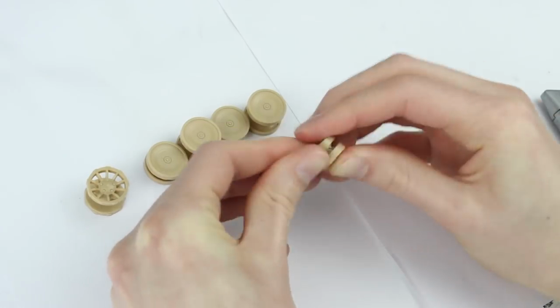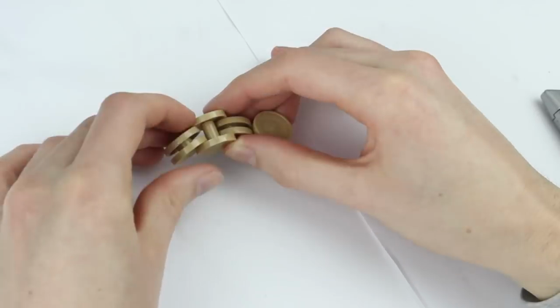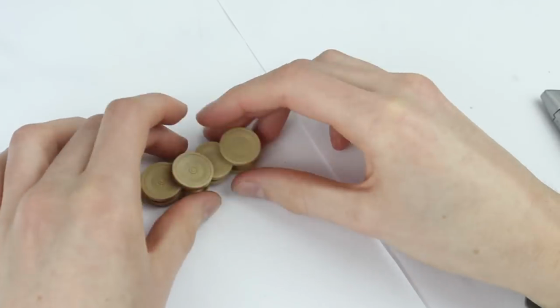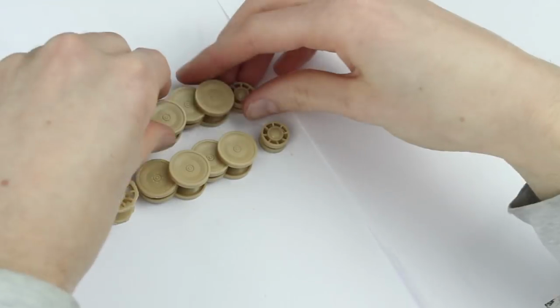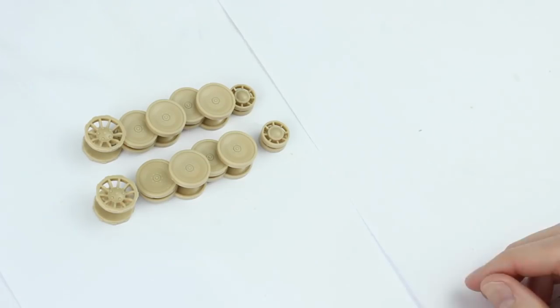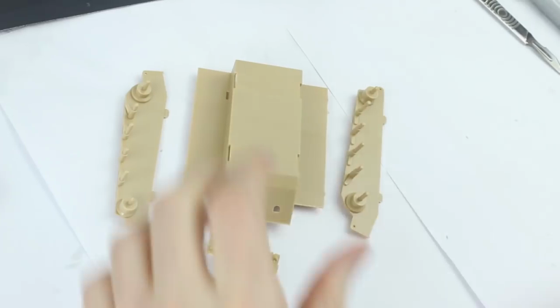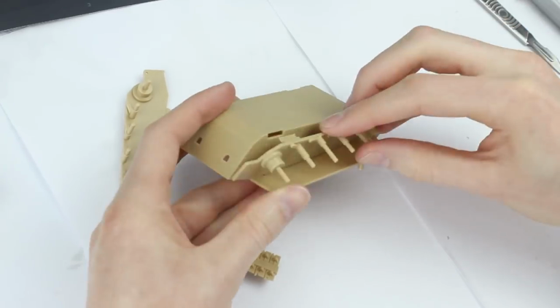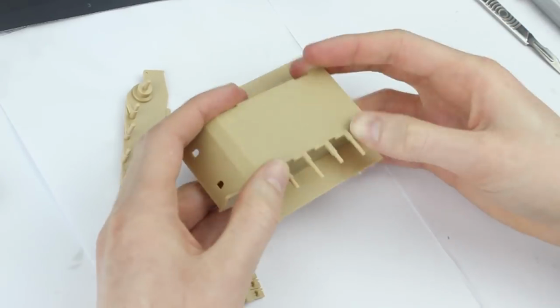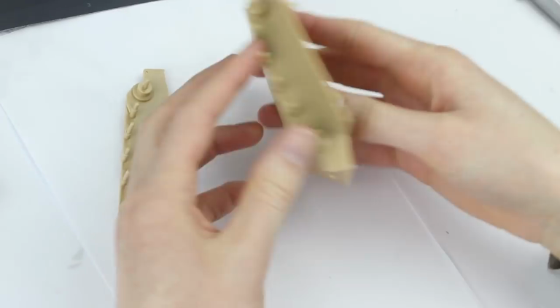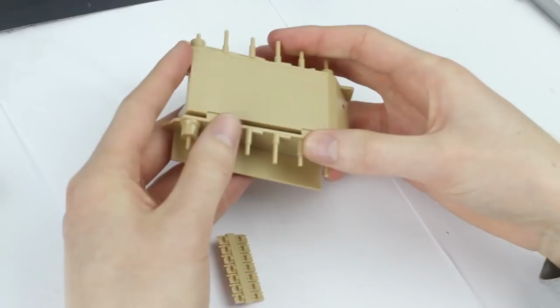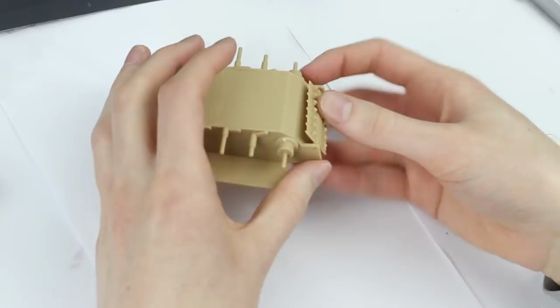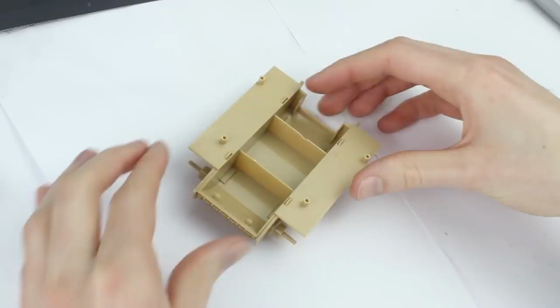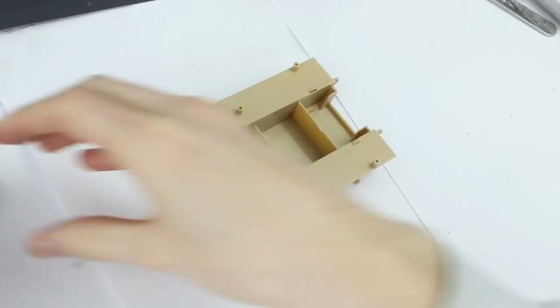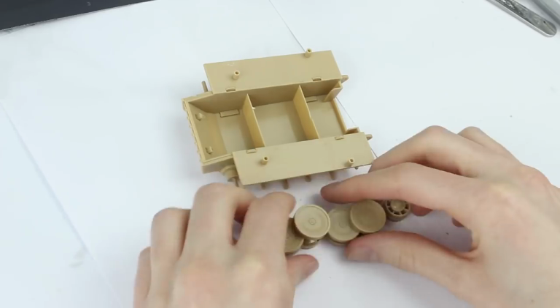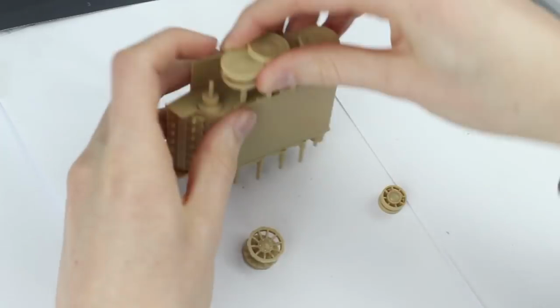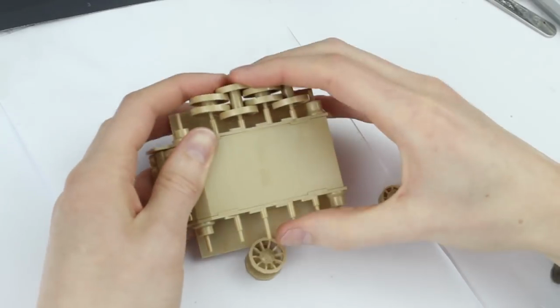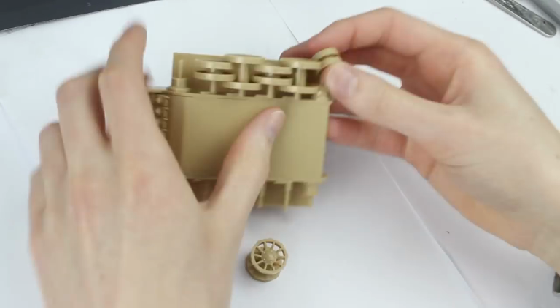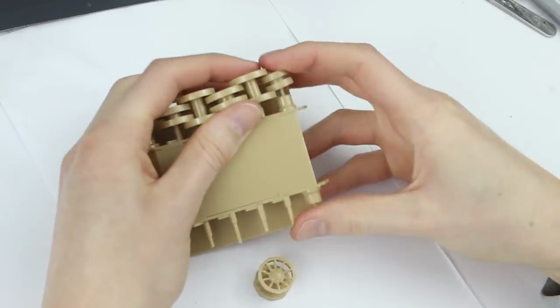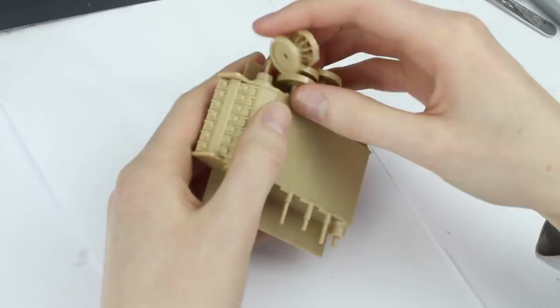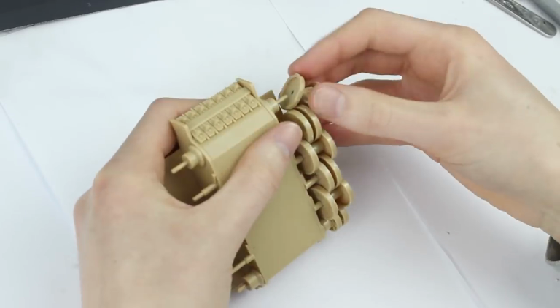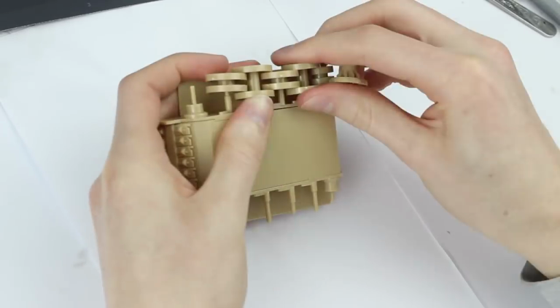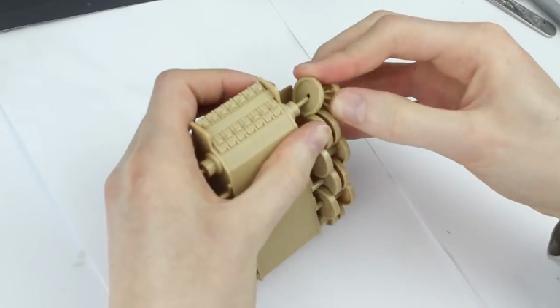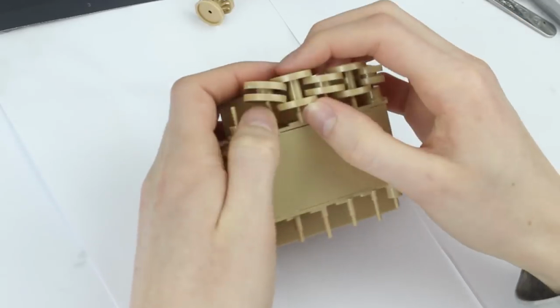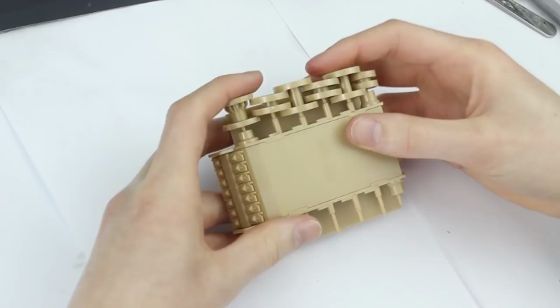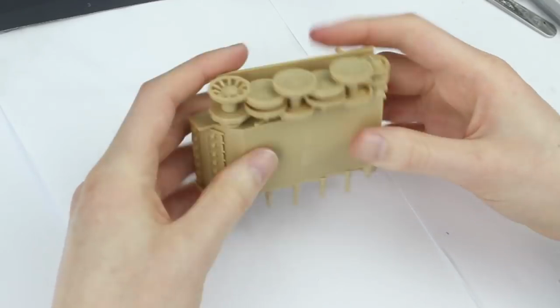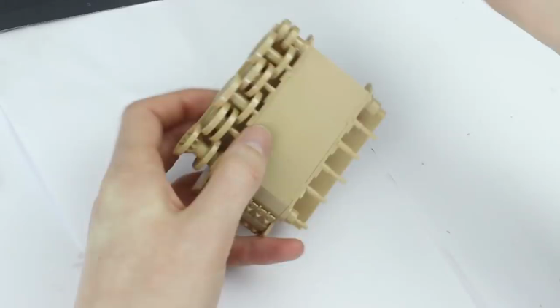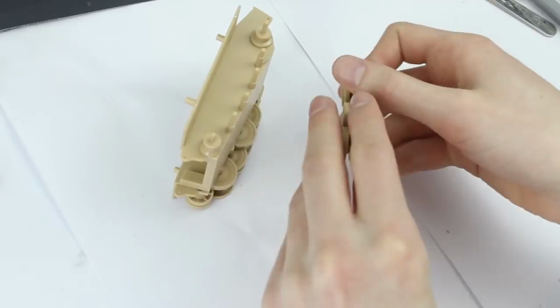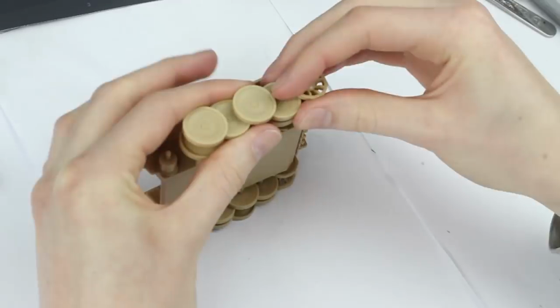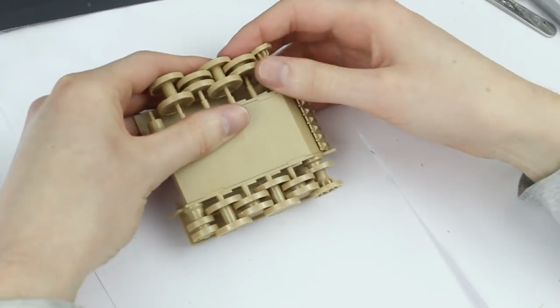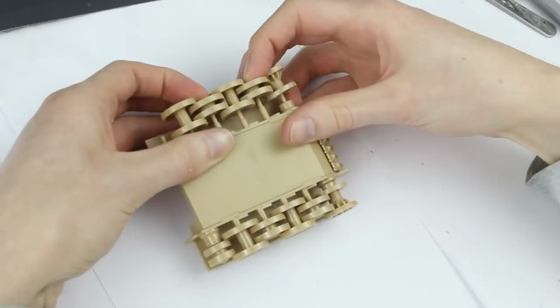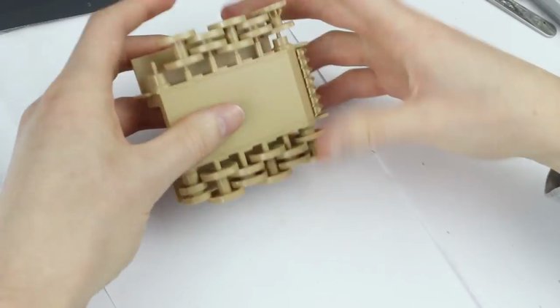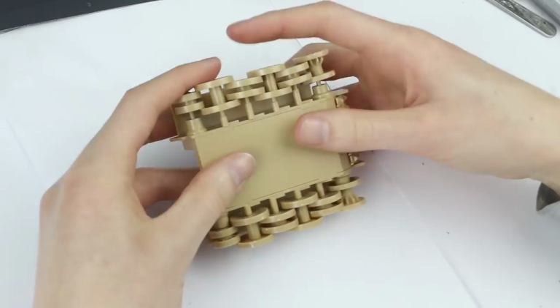I repeated the same process for both sets of wheels. The lower hull parts all snap together cleanly and easily. I found it easiest to push on the overlapping wheels all at once, like so.